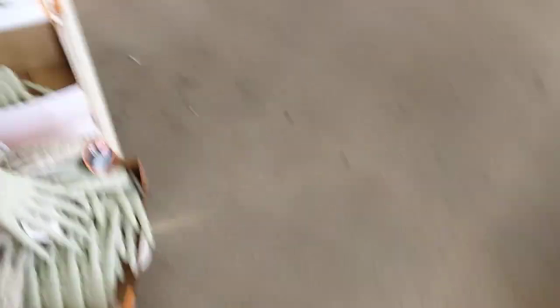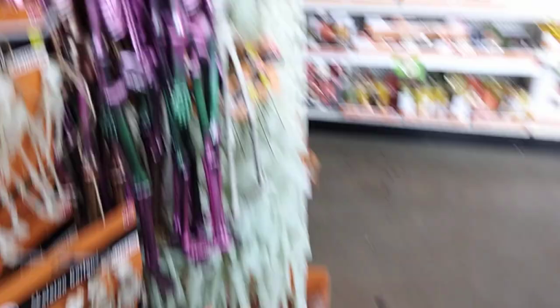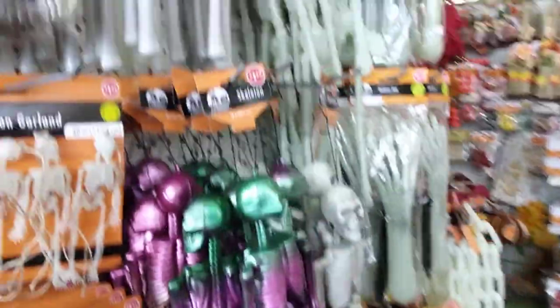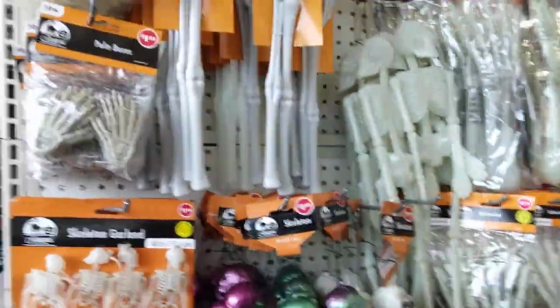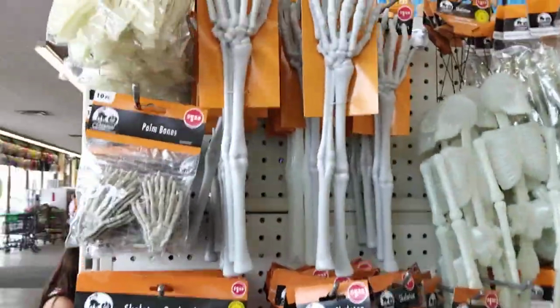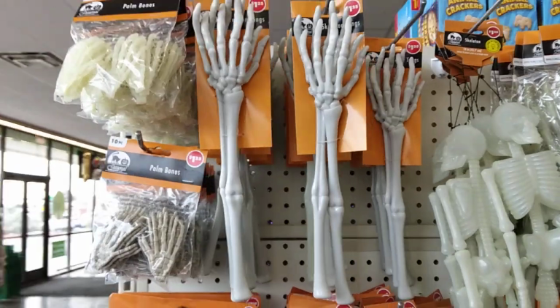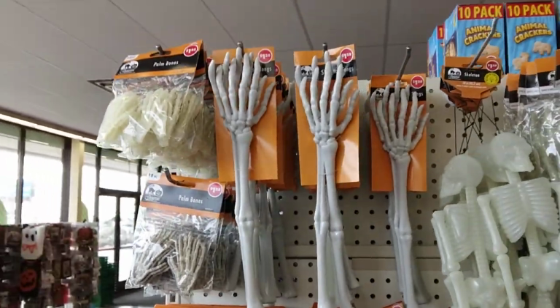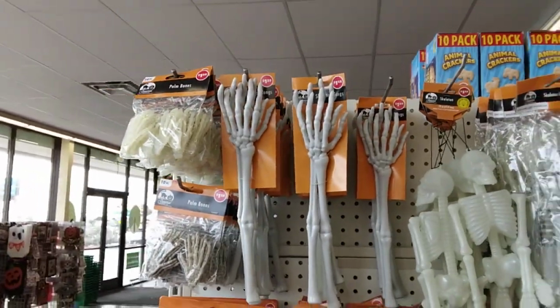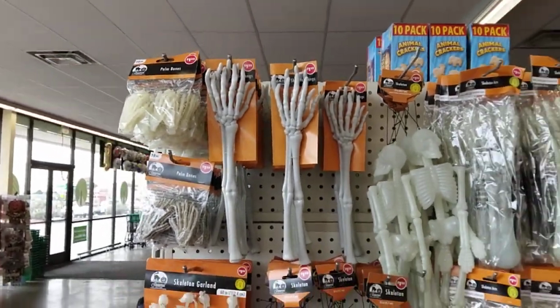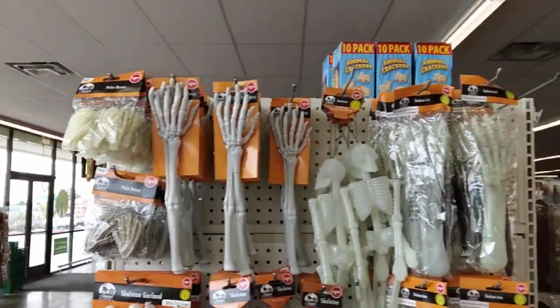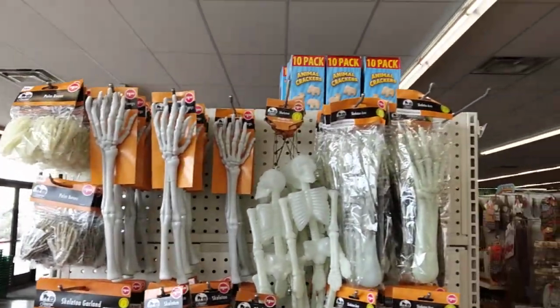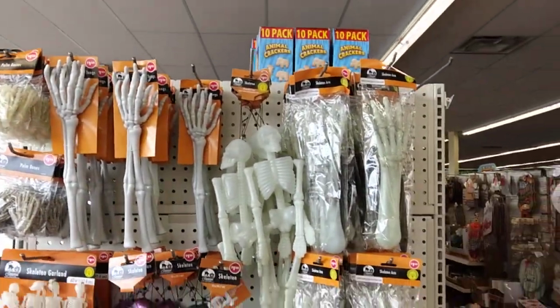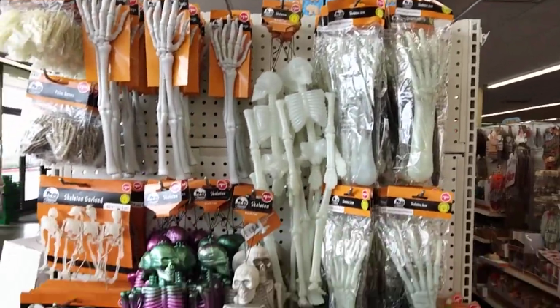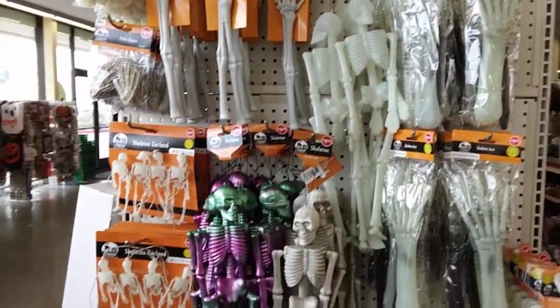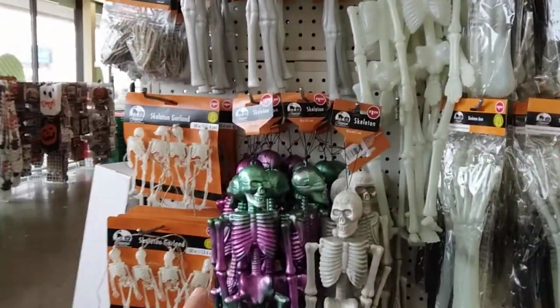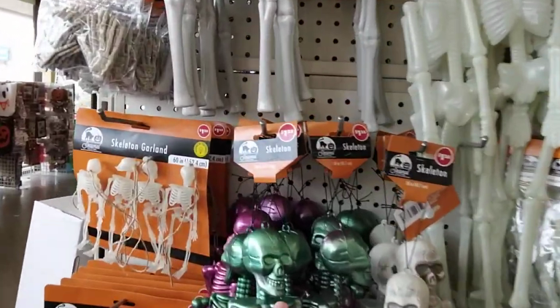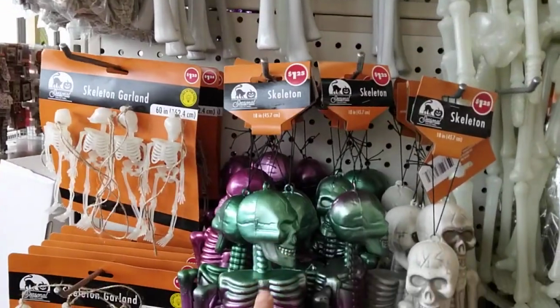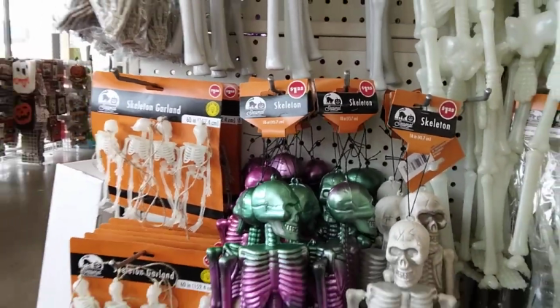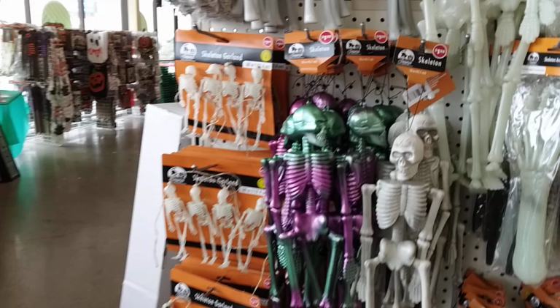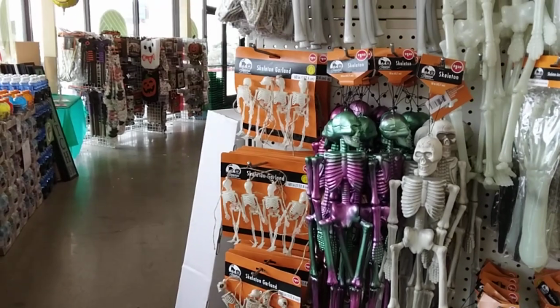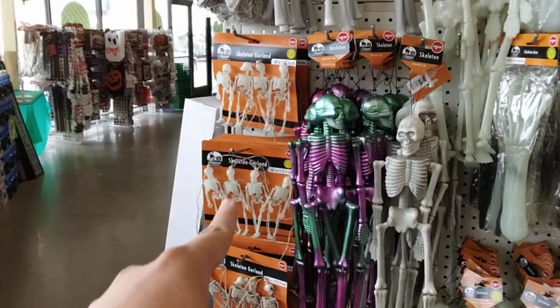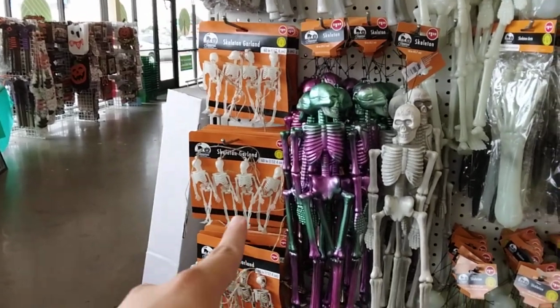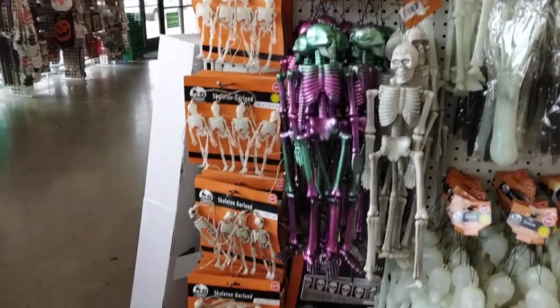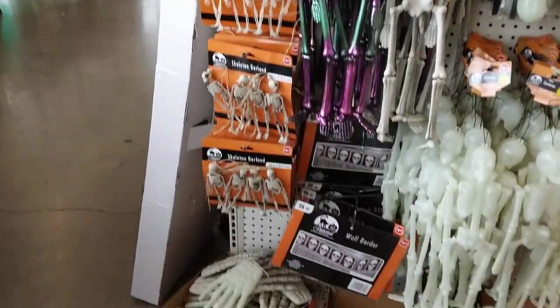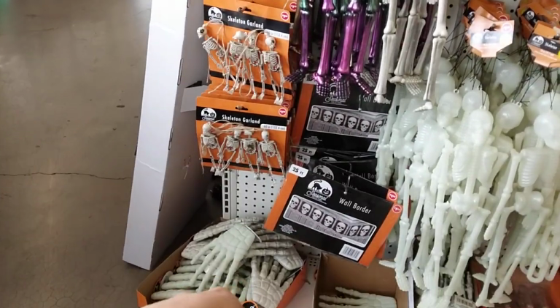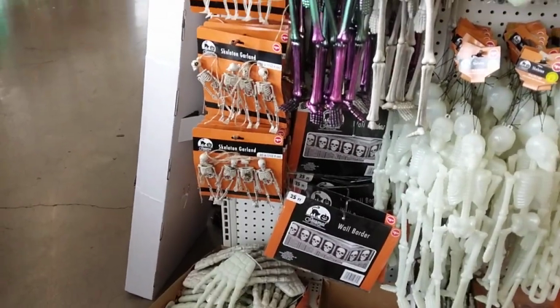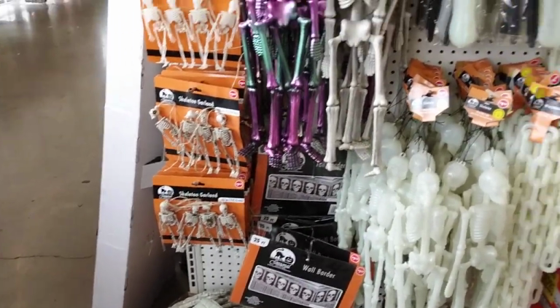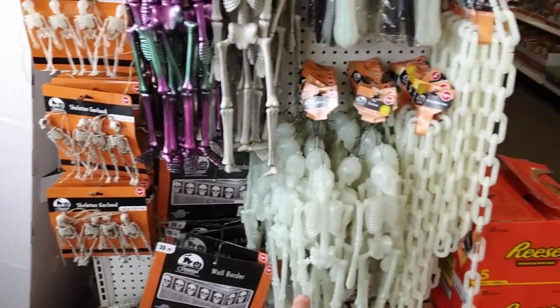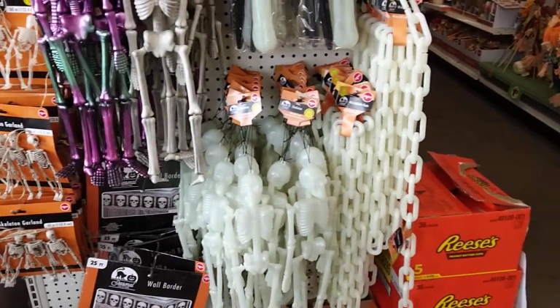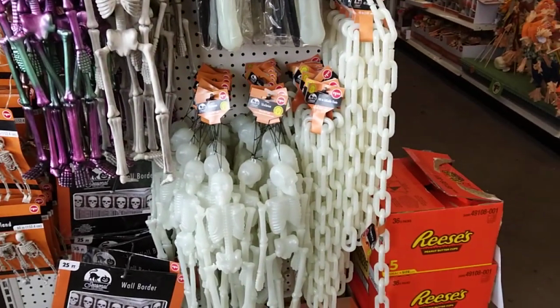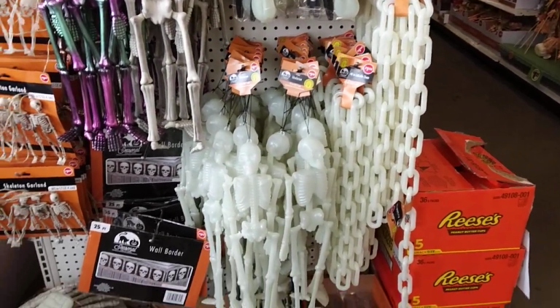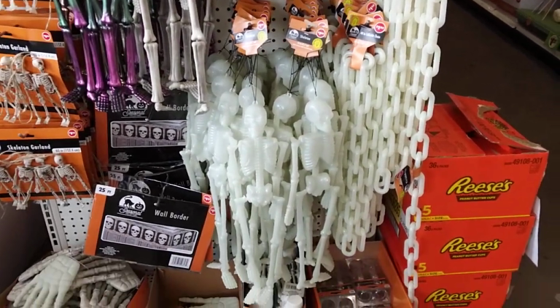Oh look, they finally have the skeletons that are like glow in the dark — really cool! I had this but it got lost. This glow-in-the-dark skeleton garland is pretty cool. Glow-in-the-dark hand on a chain, skeleton foot.